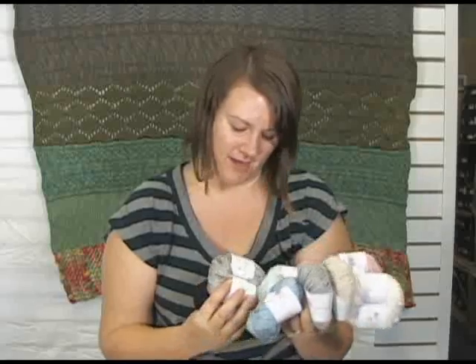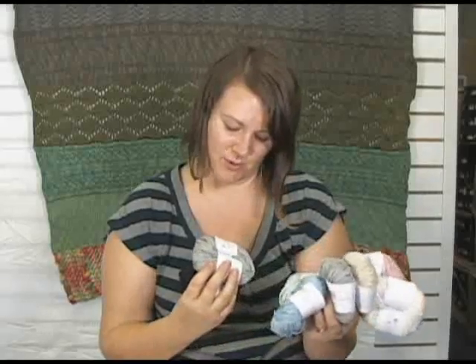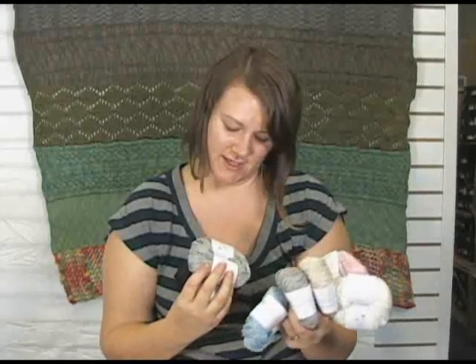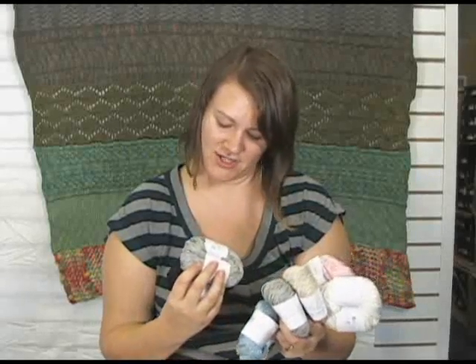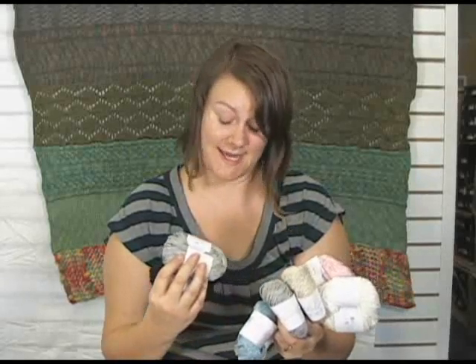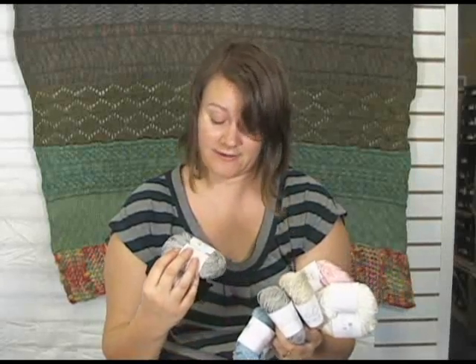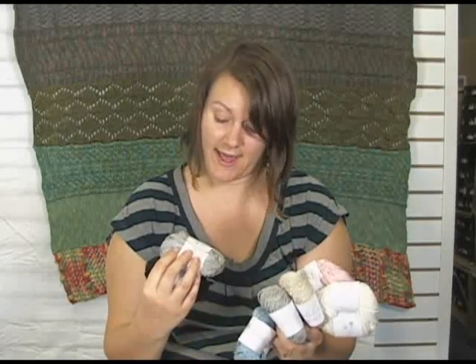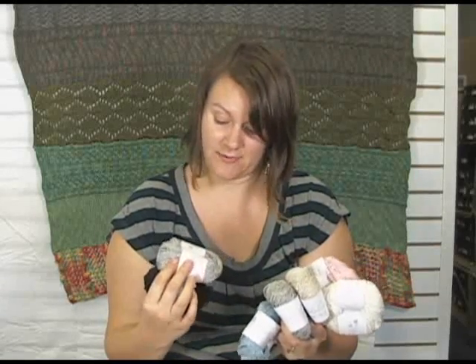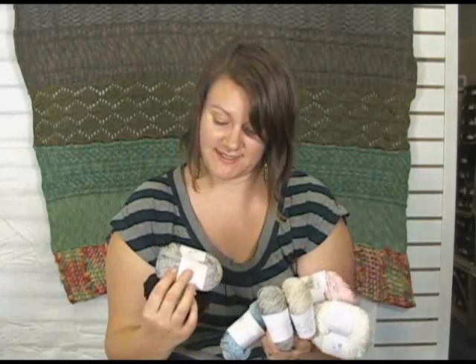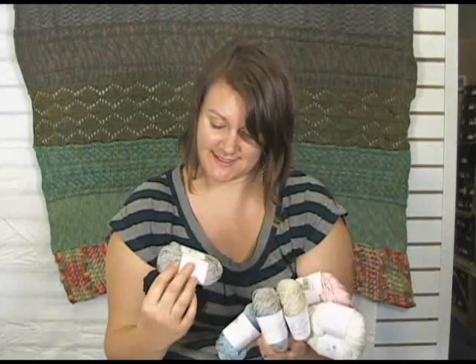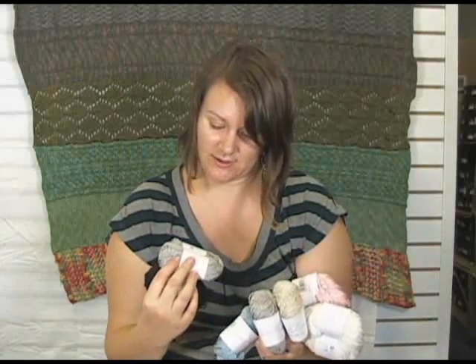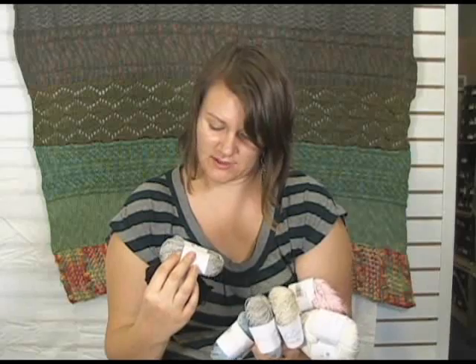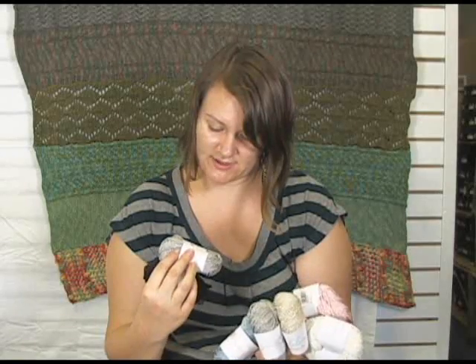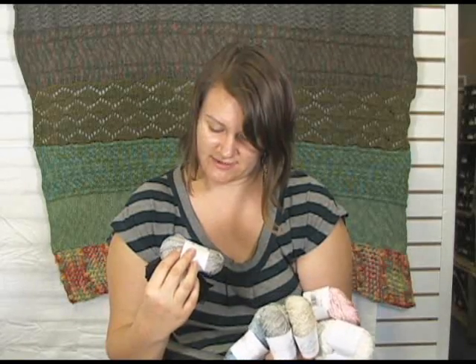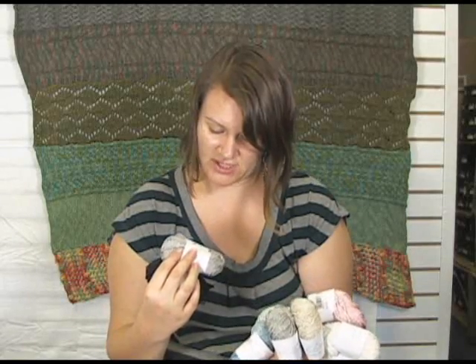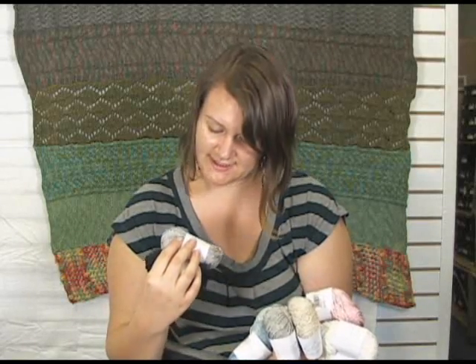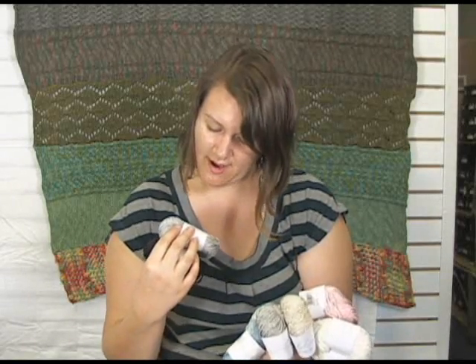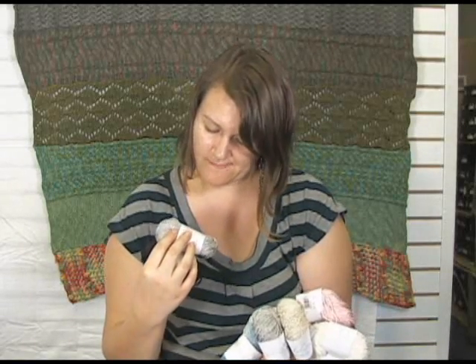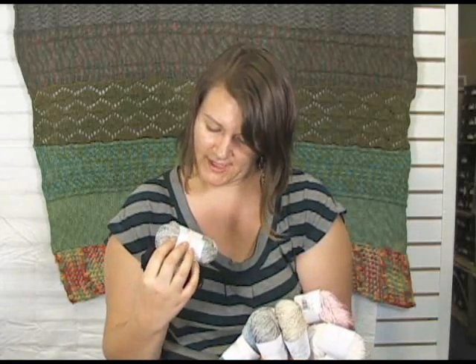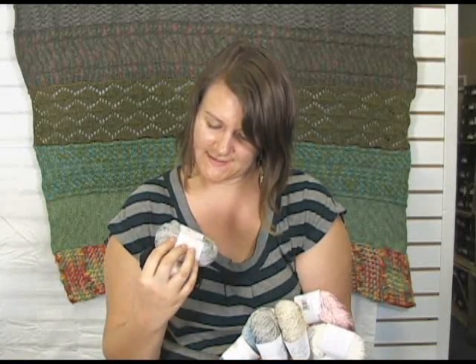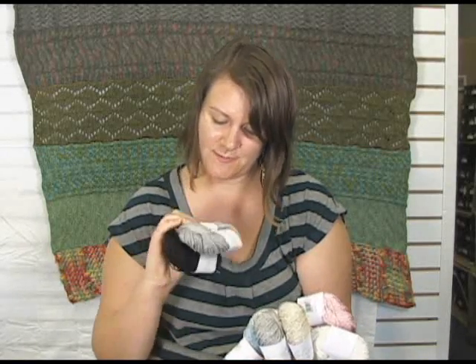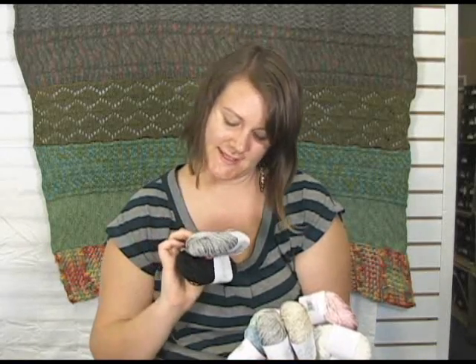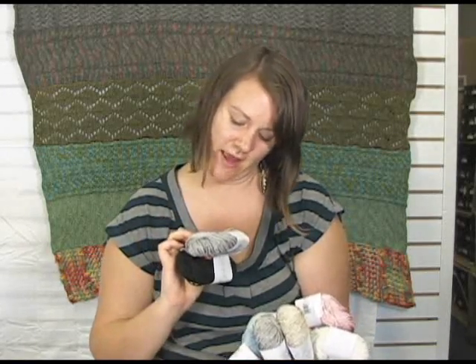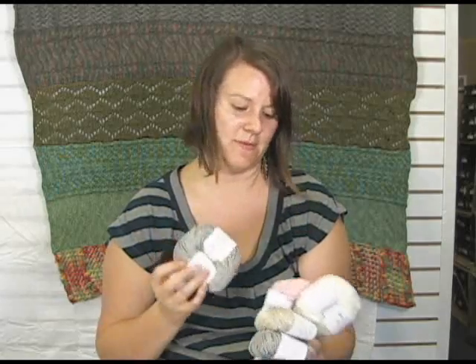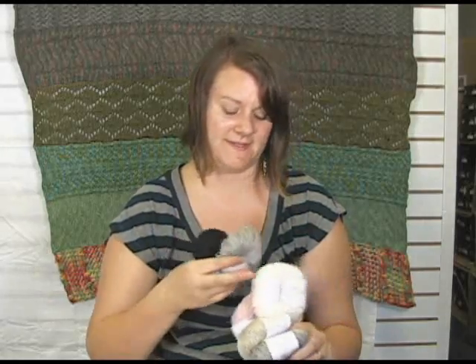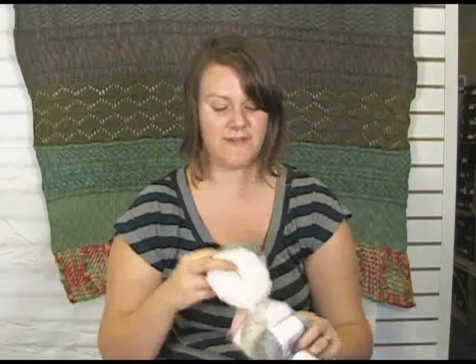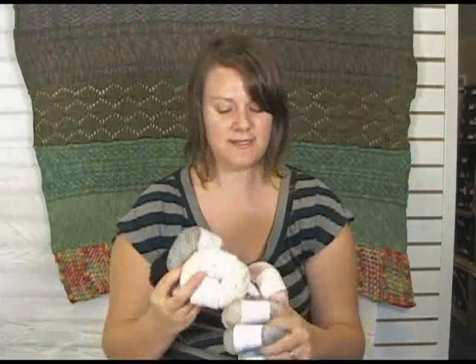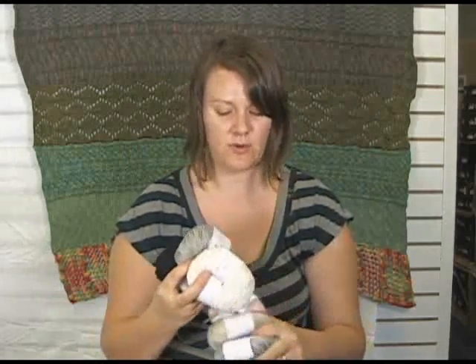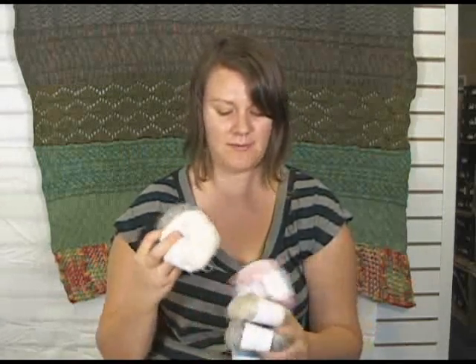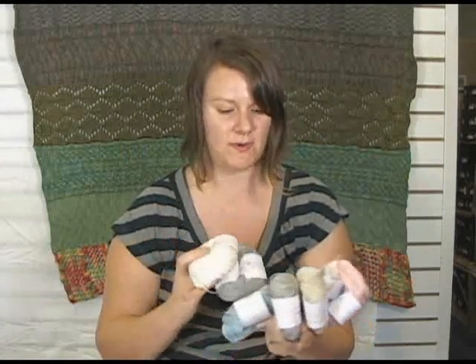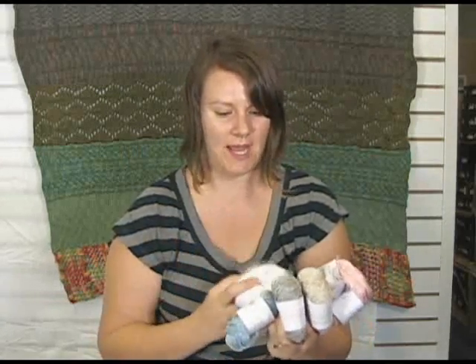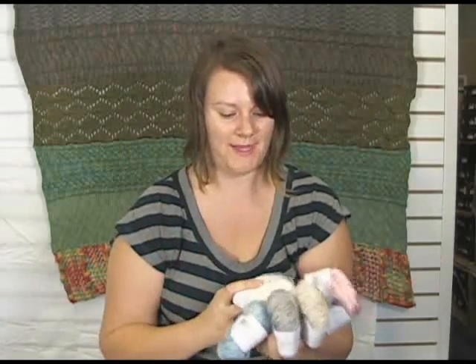It's a DK yarn — sorry, not worsted — uses a size 6 needle, 22 stitches to 4 inches. It is 50% silk and 50% viscose, probably for durability.